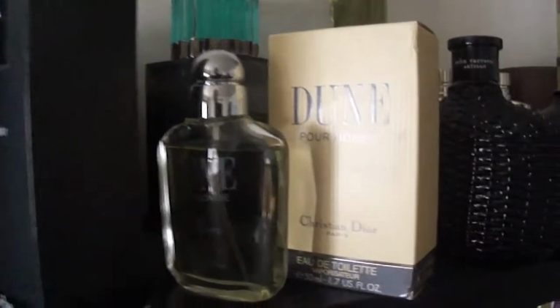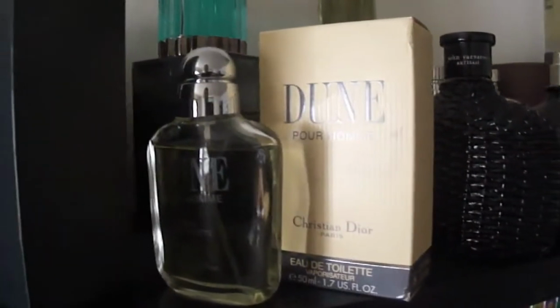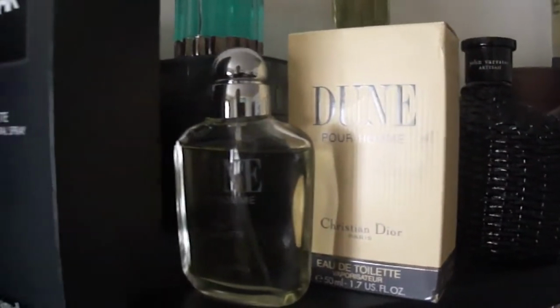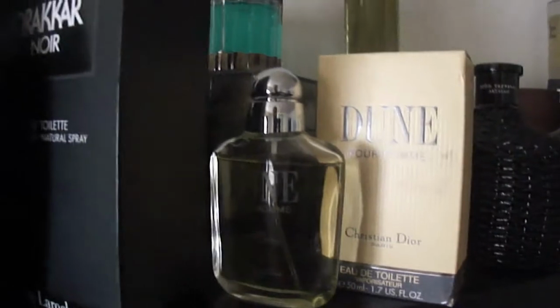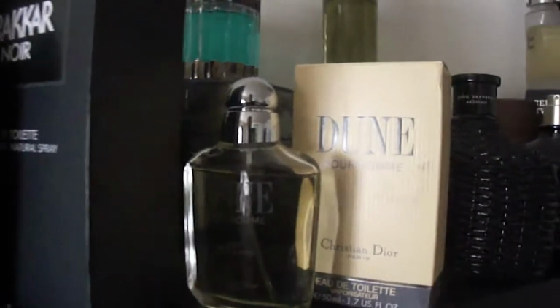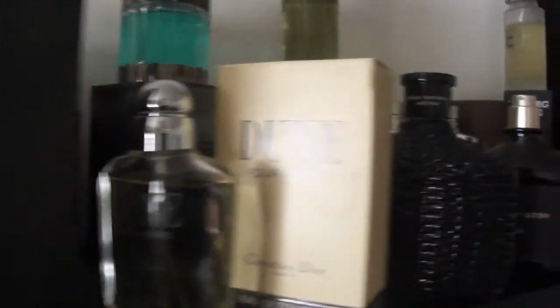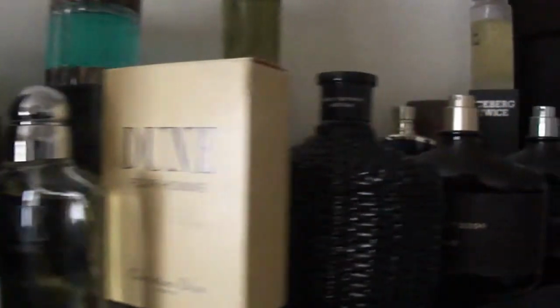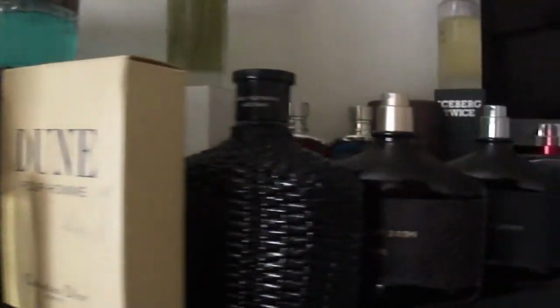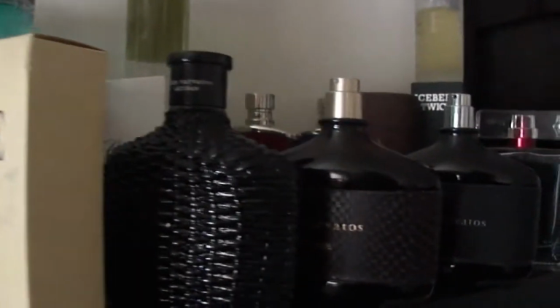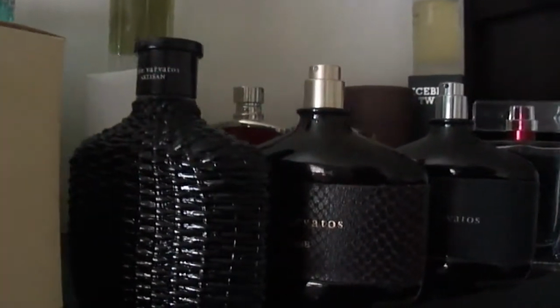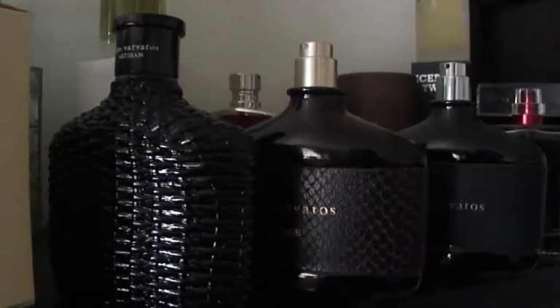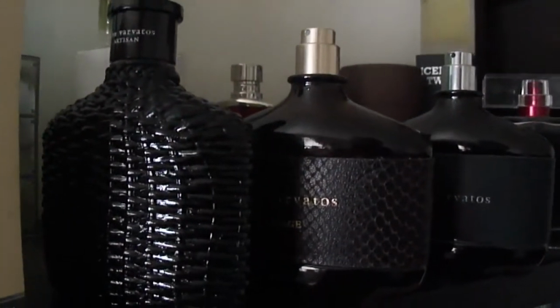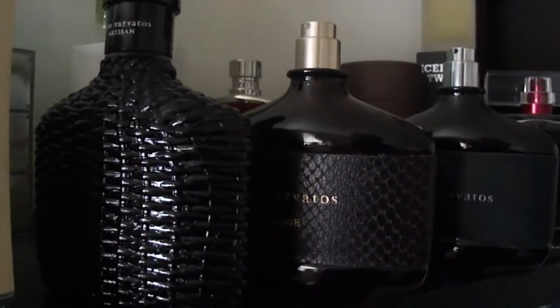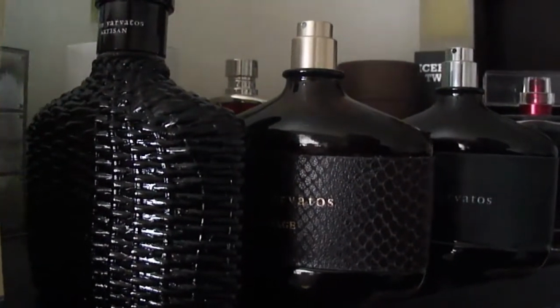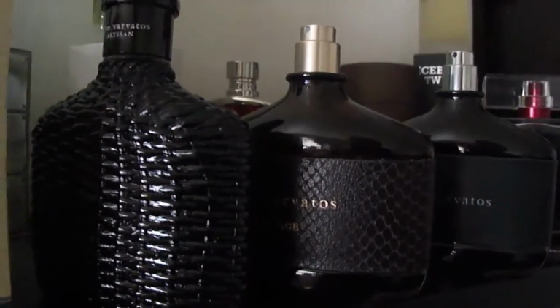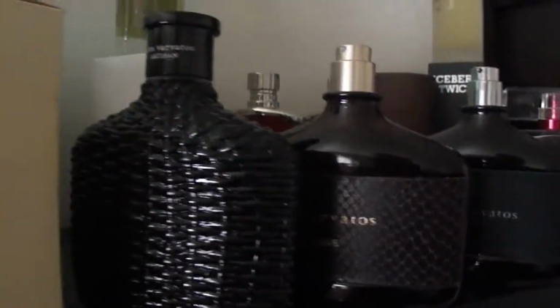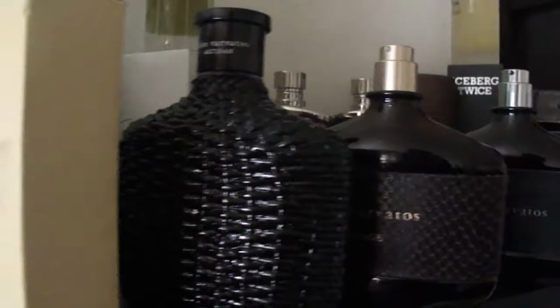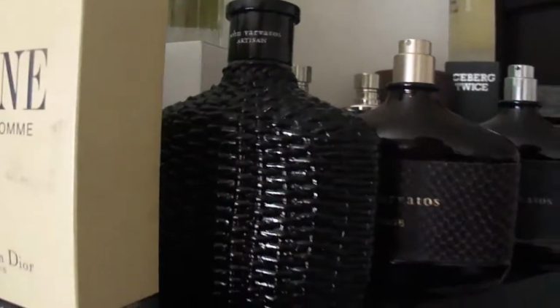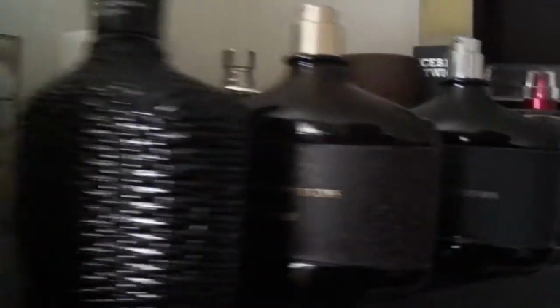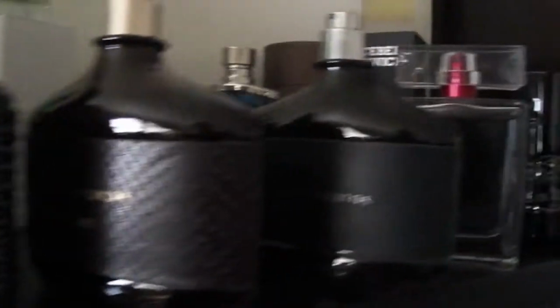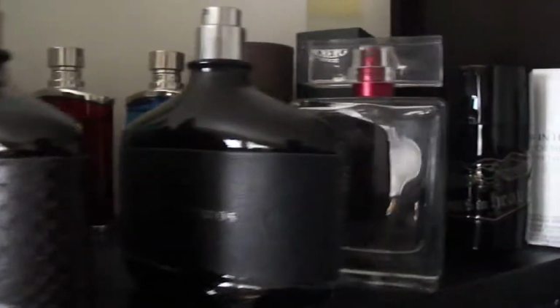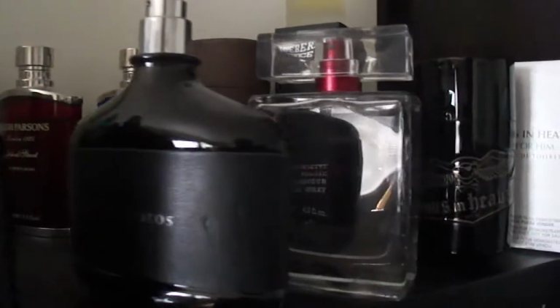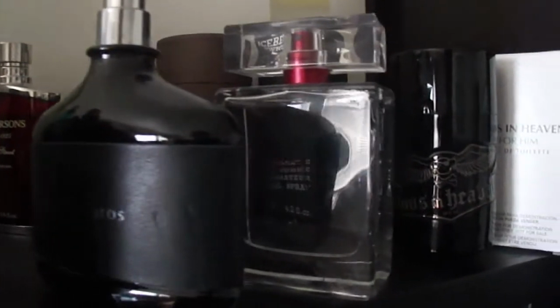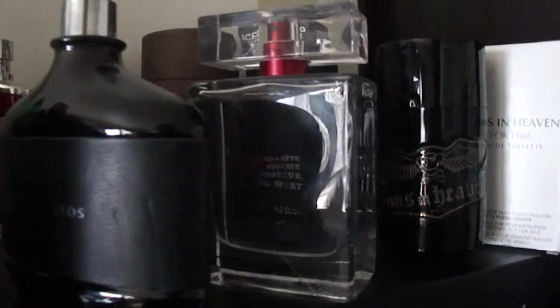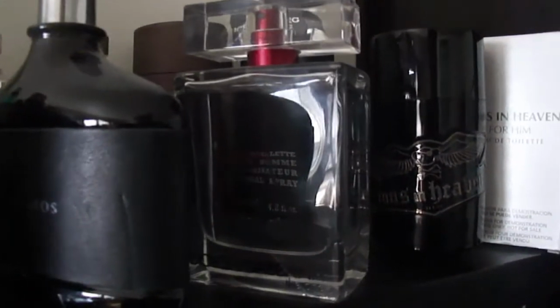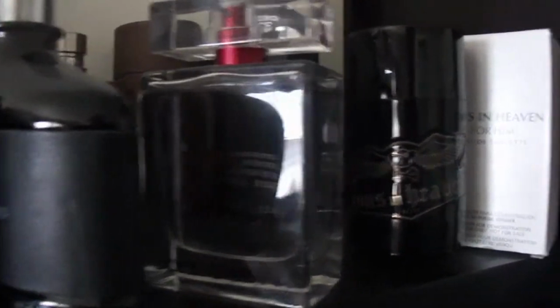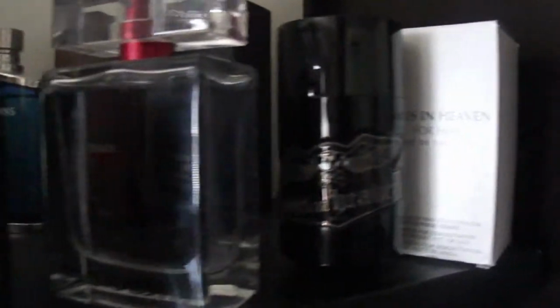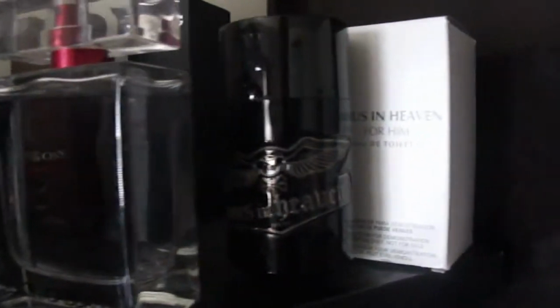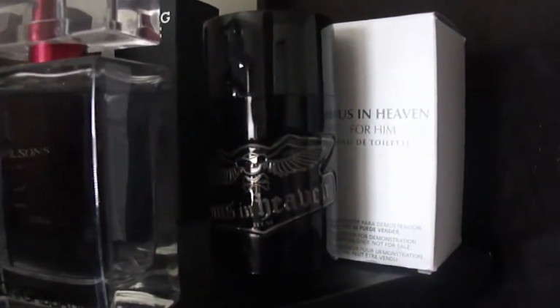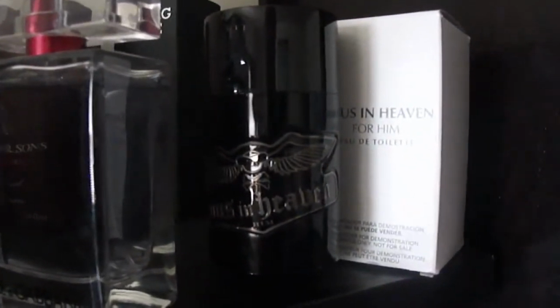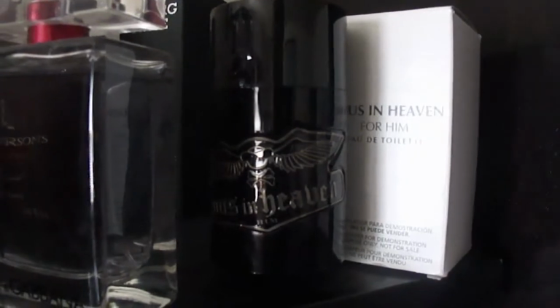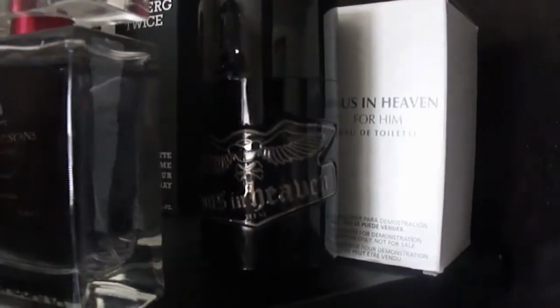Dune Pour Homme by Christian Dior. A couple of Varvatos: Vintage Varvatos, John Varvatos, and Artisan Black. D&G The One Sport. And Toes in Heaven for Him.